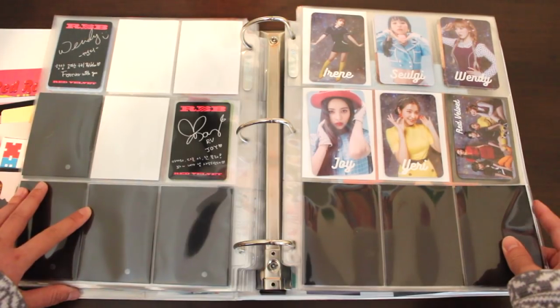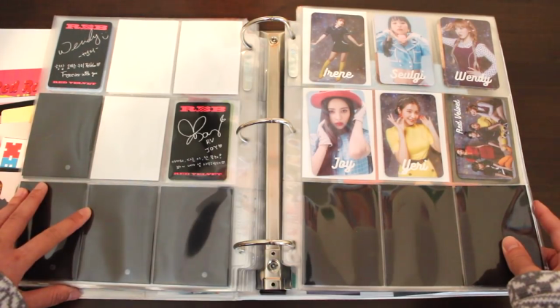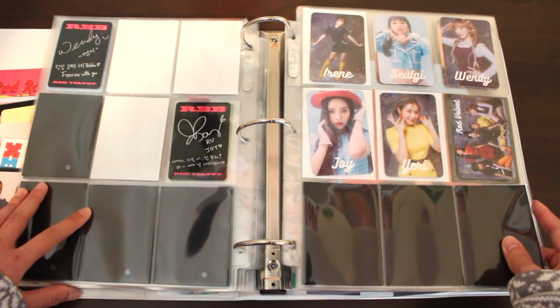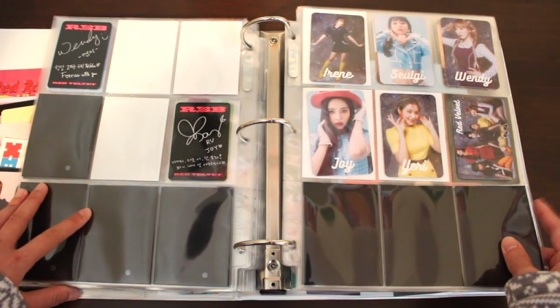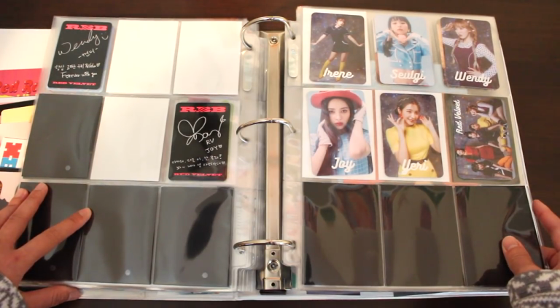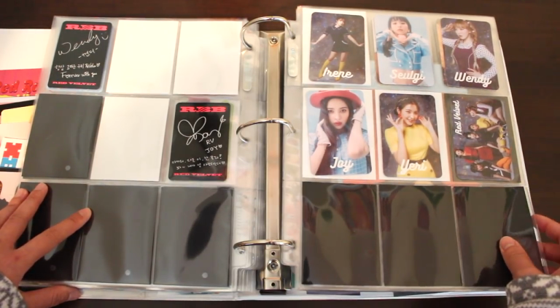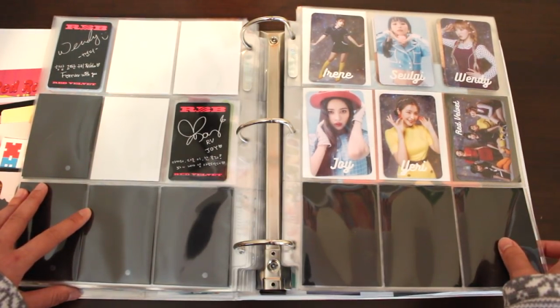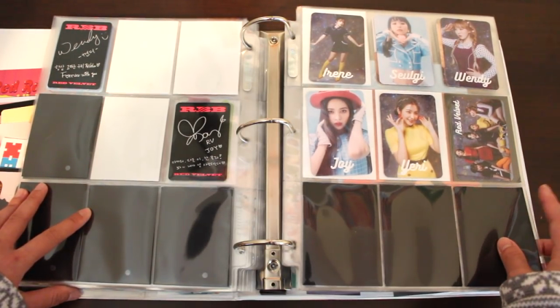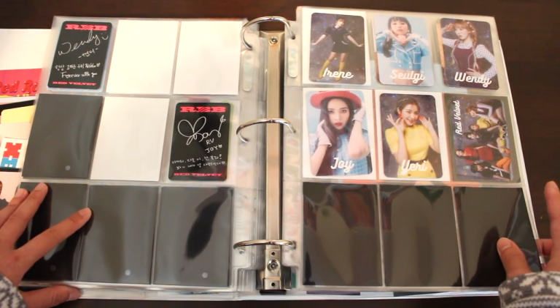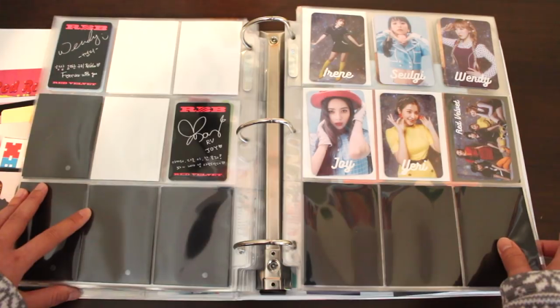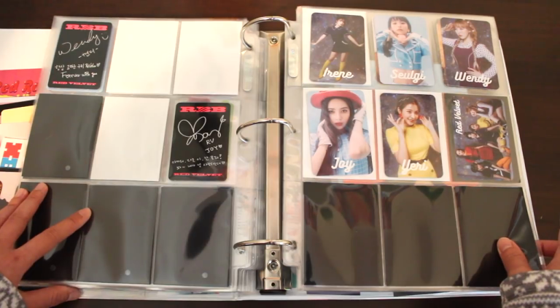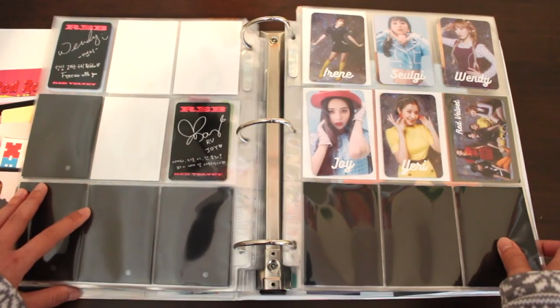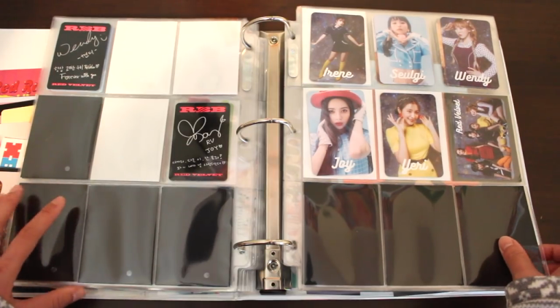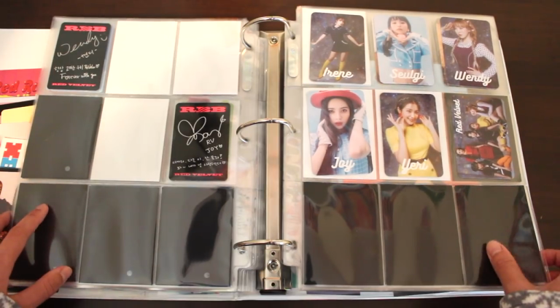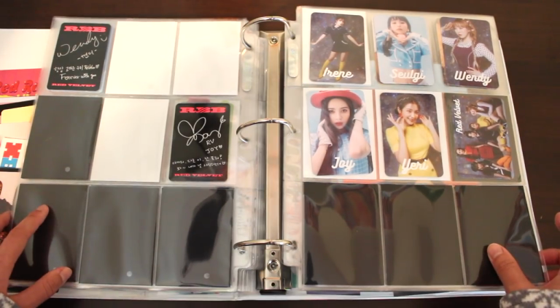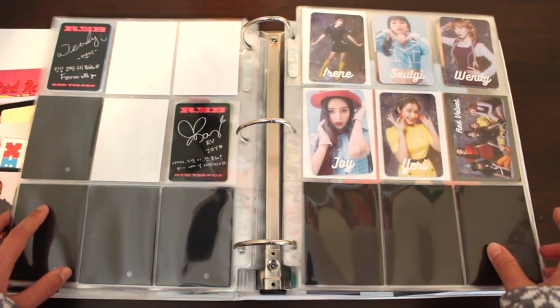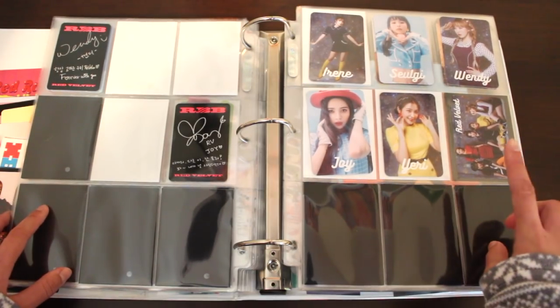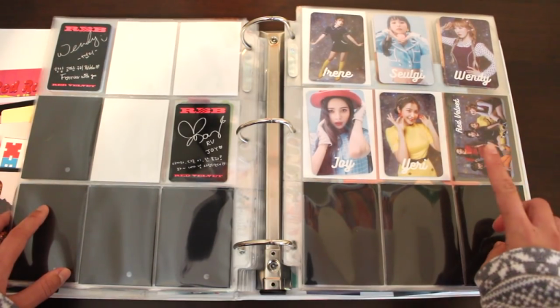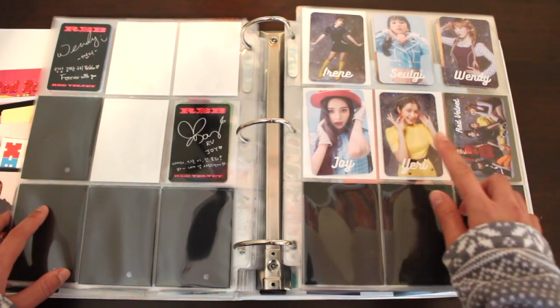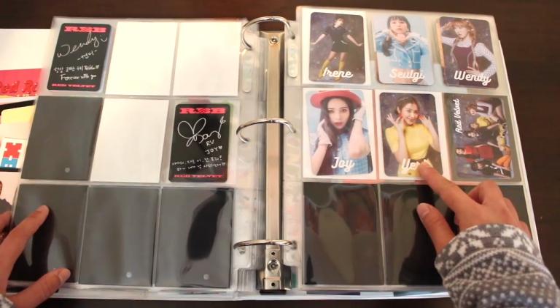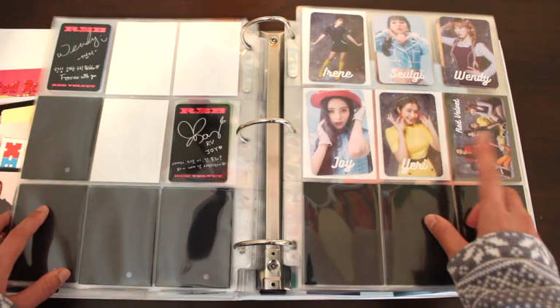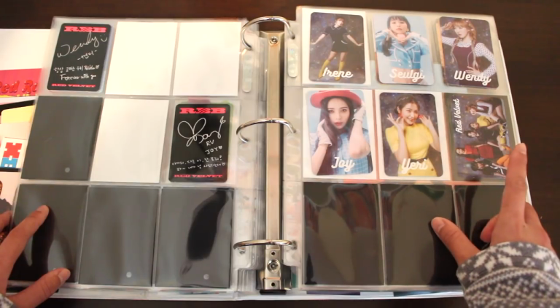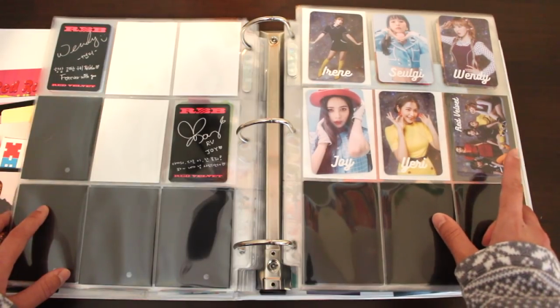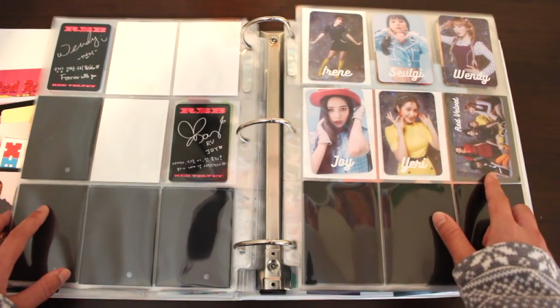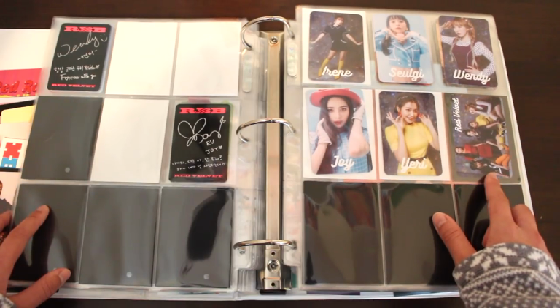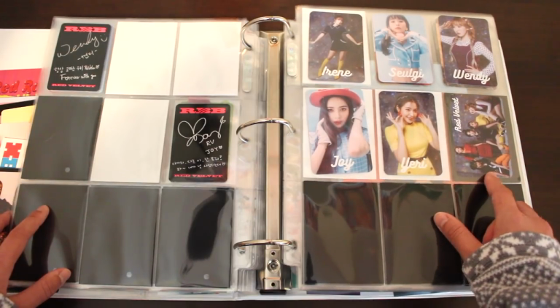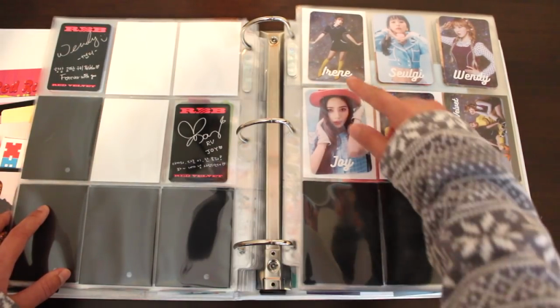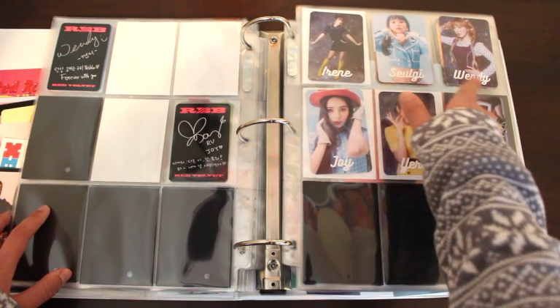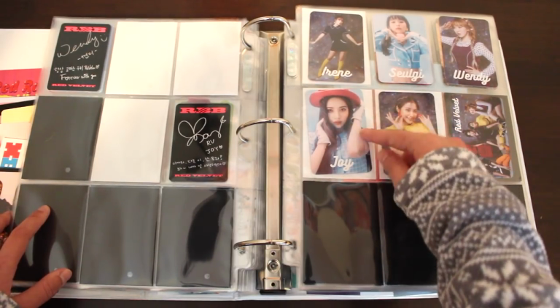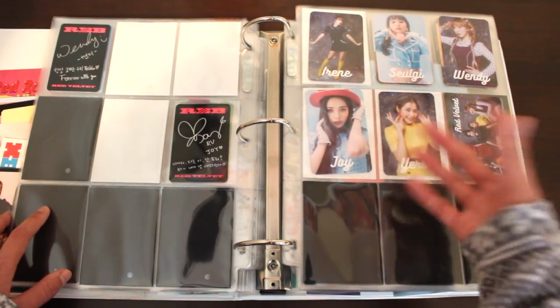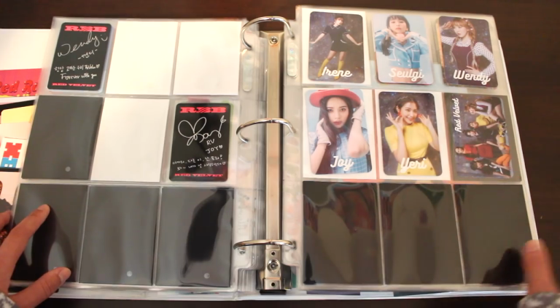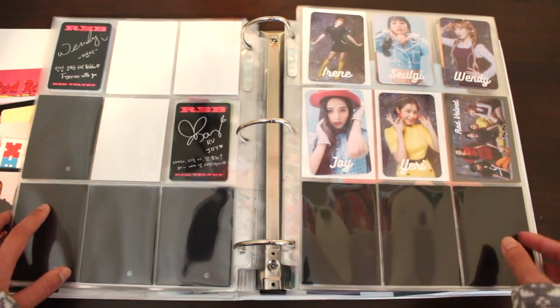For Cookie Jar, I bought both the normal version and the limited edition version — both come with a photocard. For one version I pulled Yeri, and for the other I pulled the group photocard. I bought Irene, Seulgi, Wendy, and Joy eventually over time.